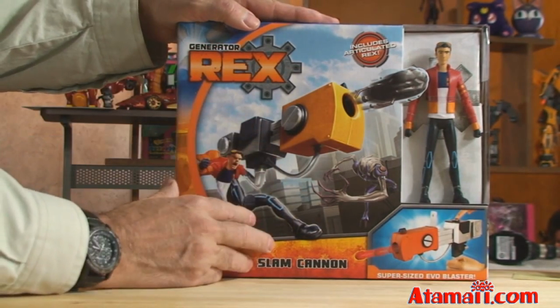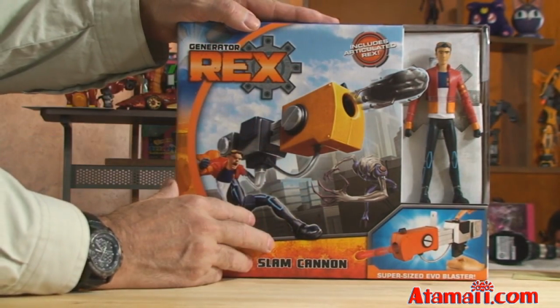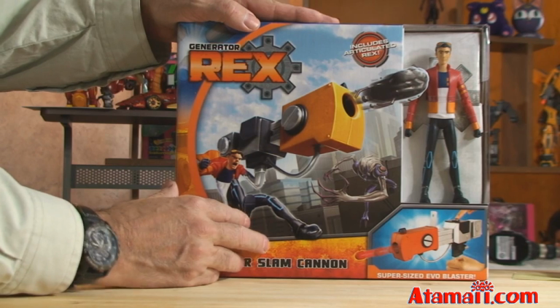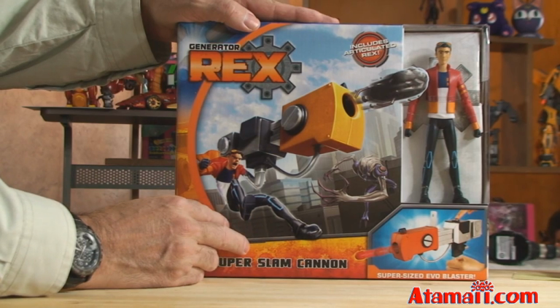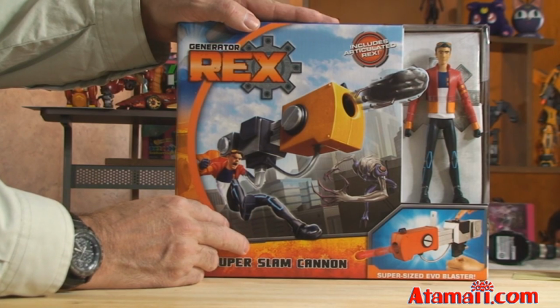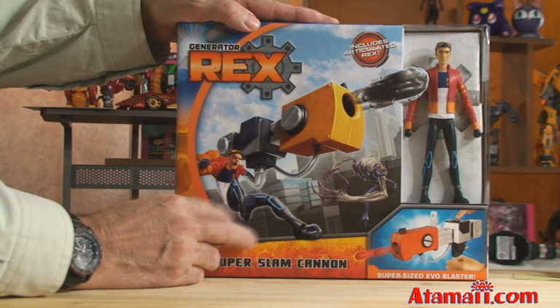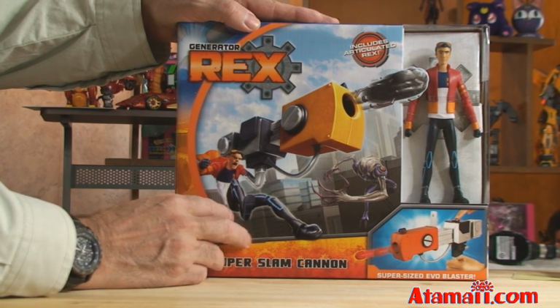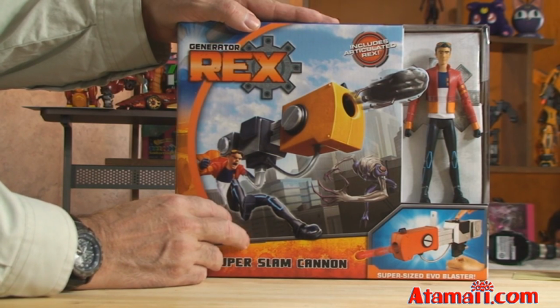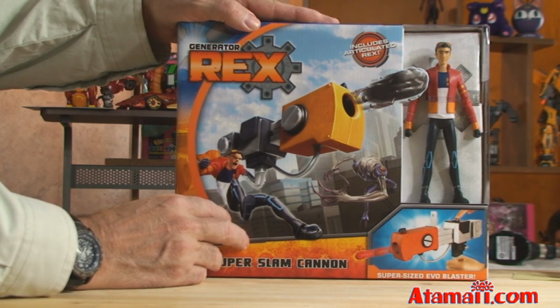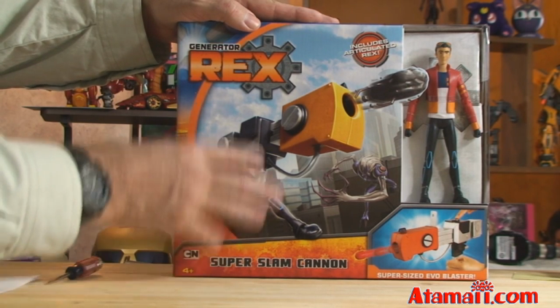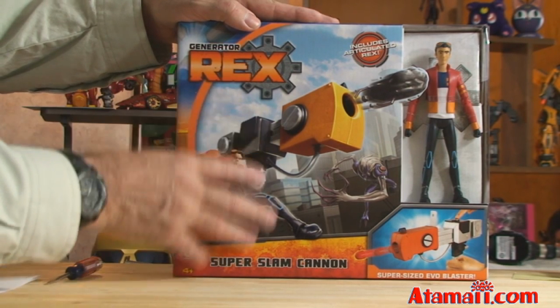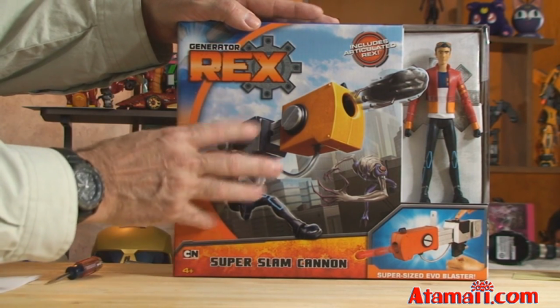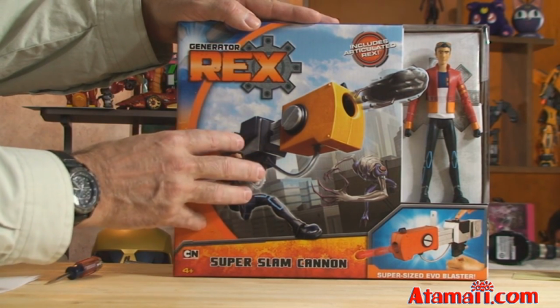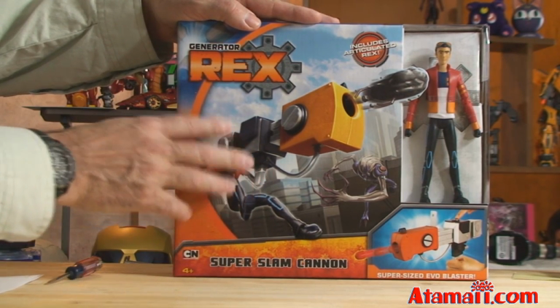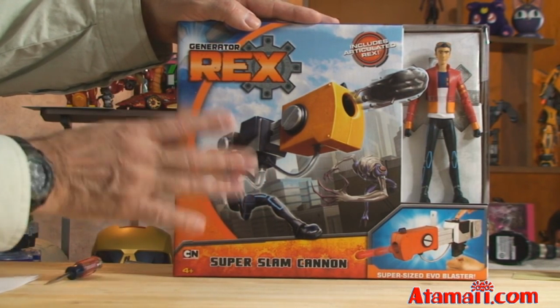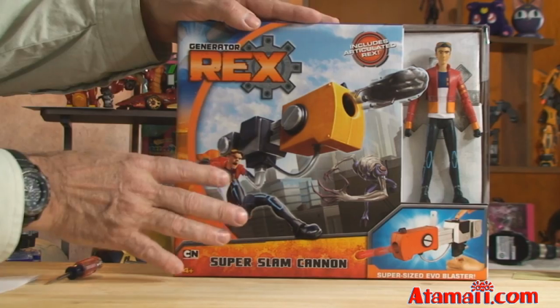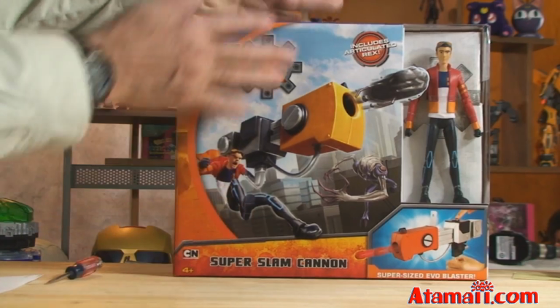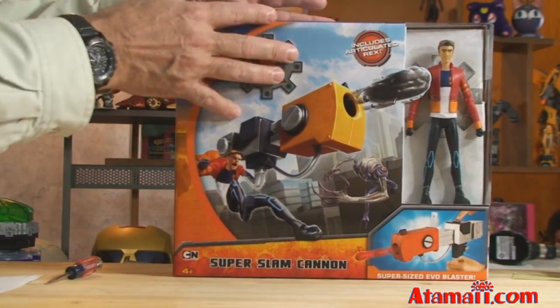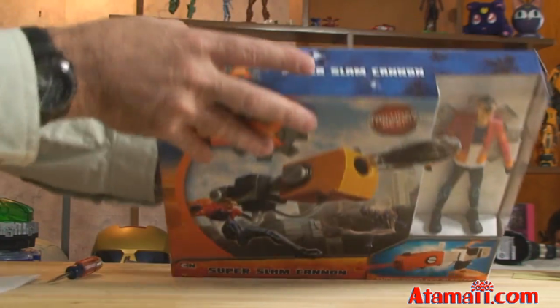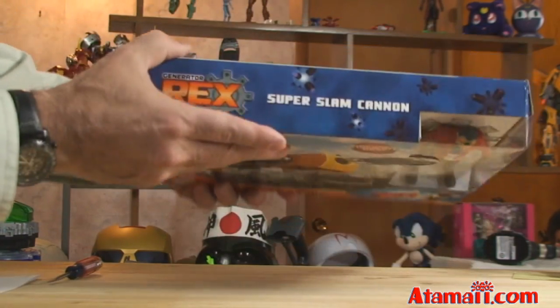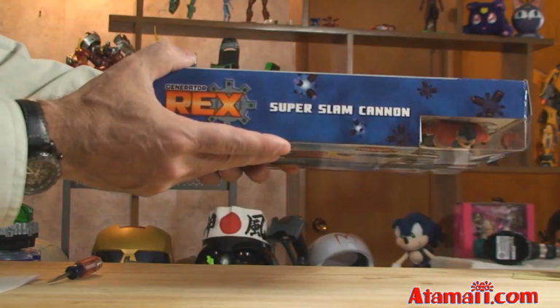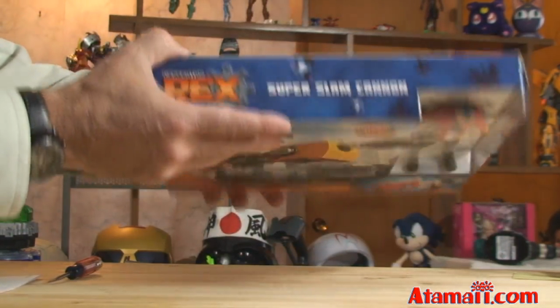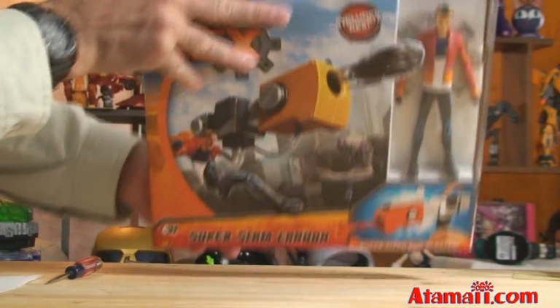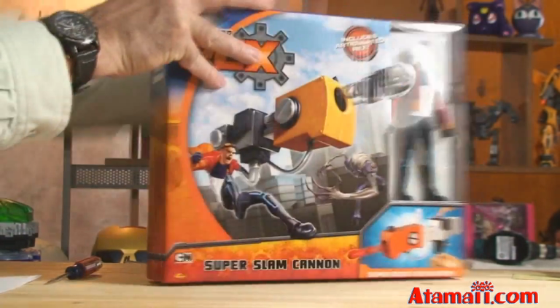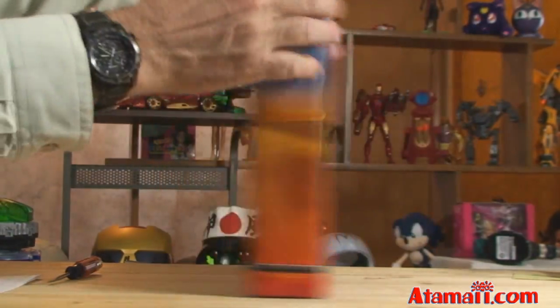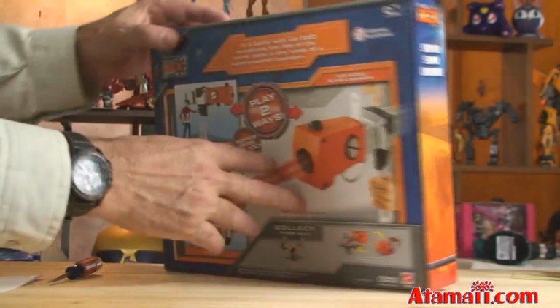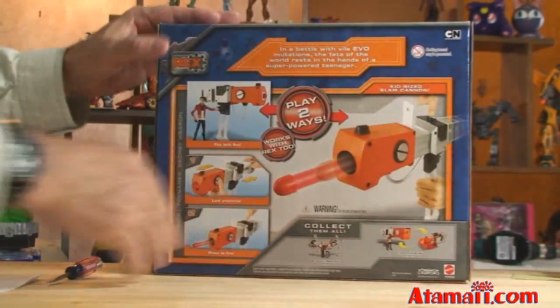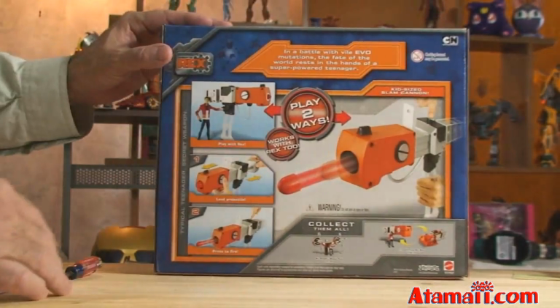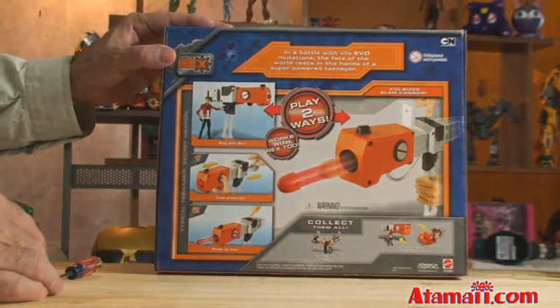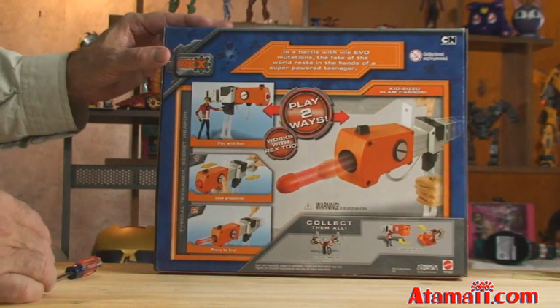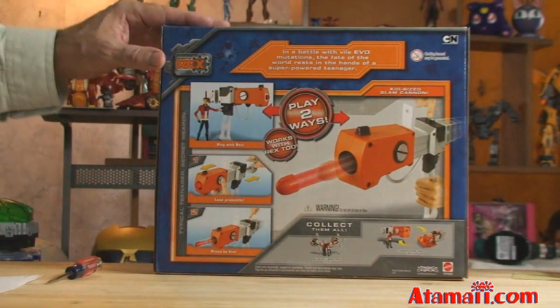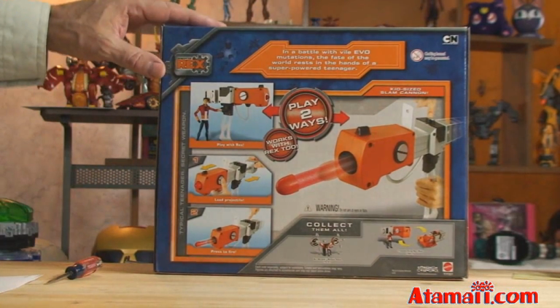I think Mattel is being a little bit more earth-friendly and not using as much plastic — maybe it's a little cheaper and easier to ship. See how narrow it is? Let's look at the back.